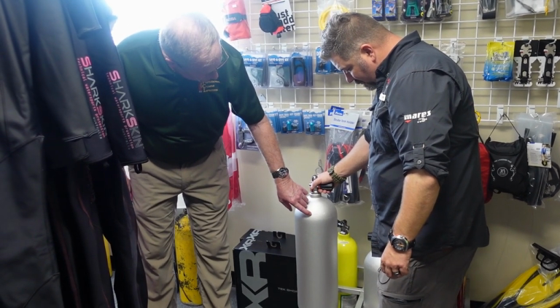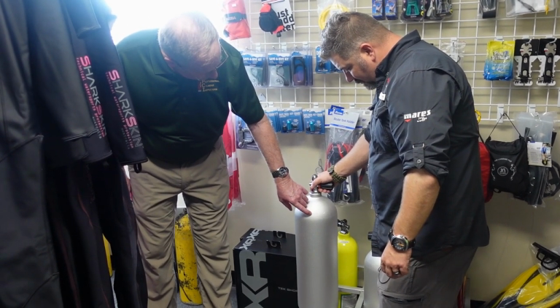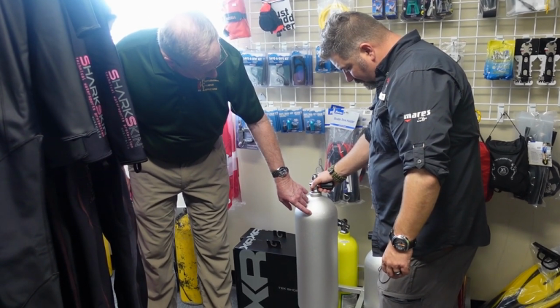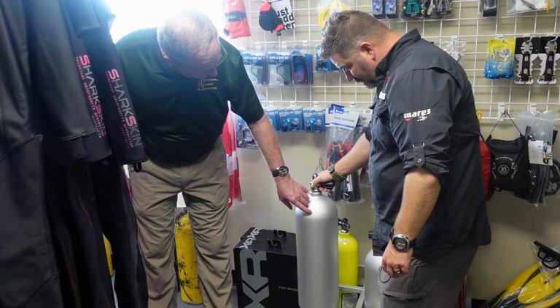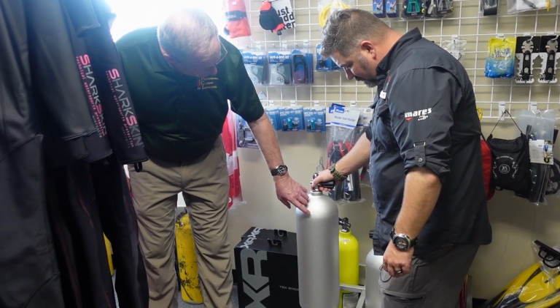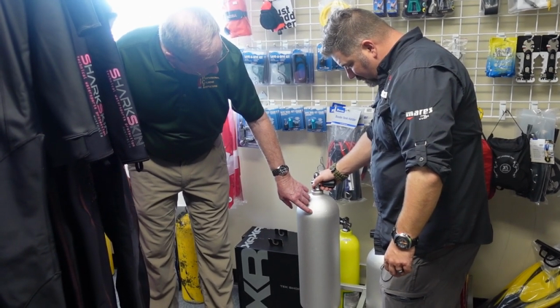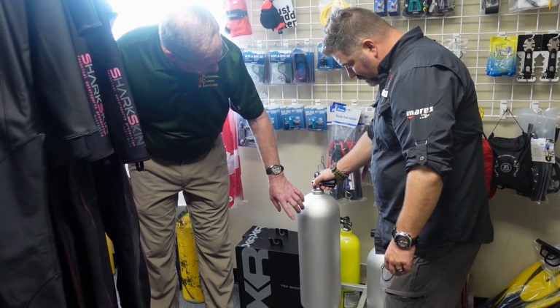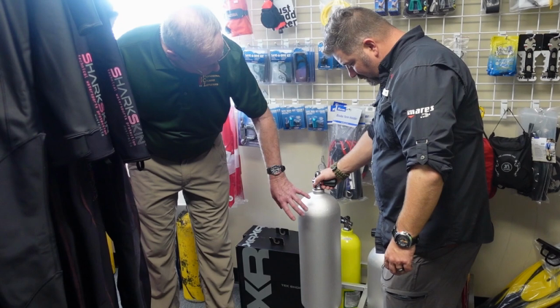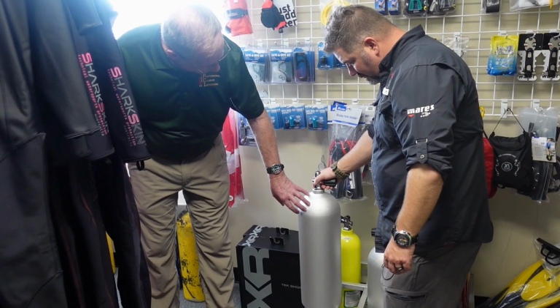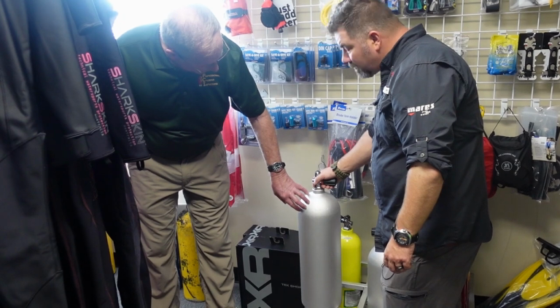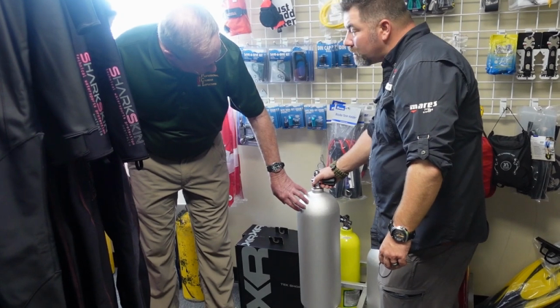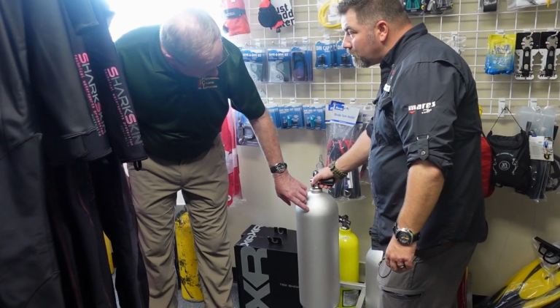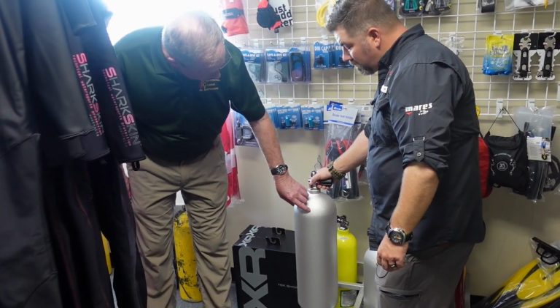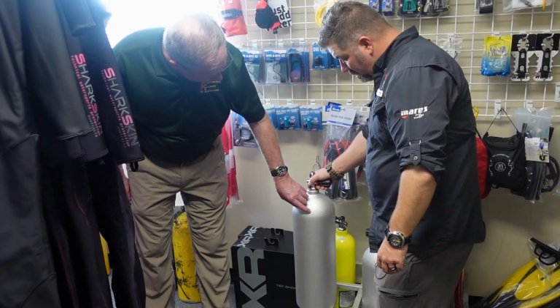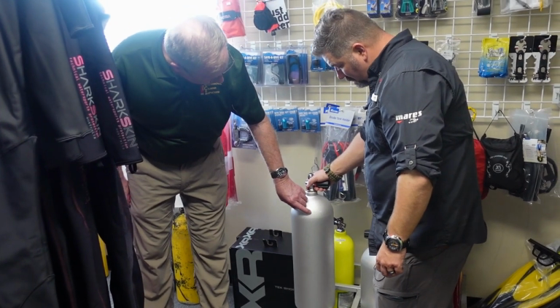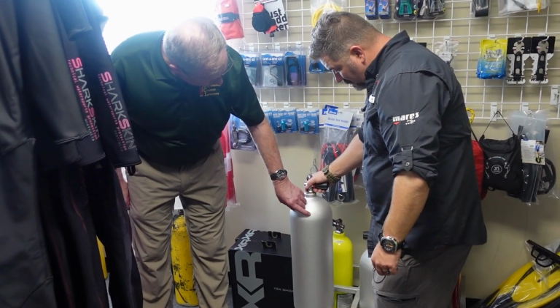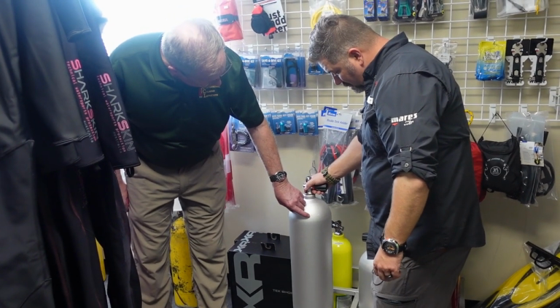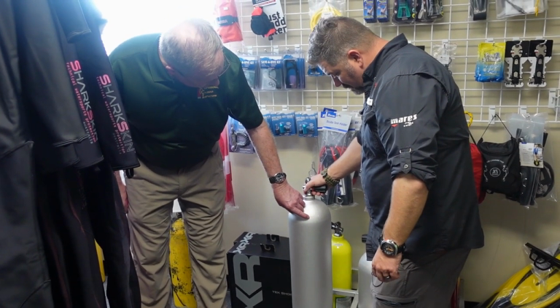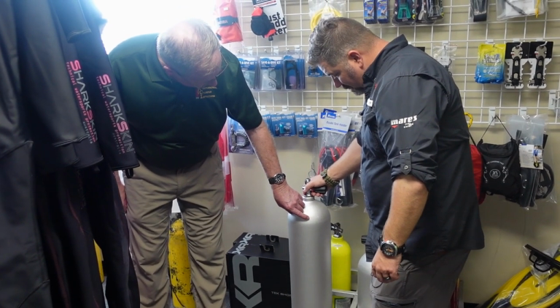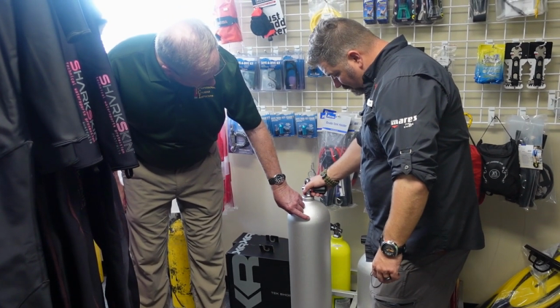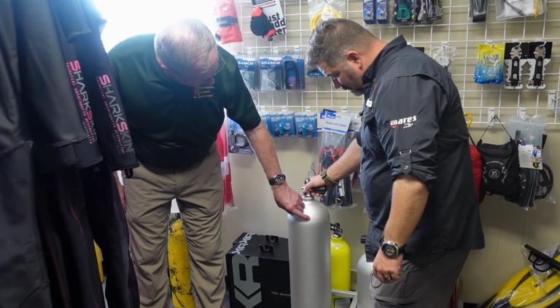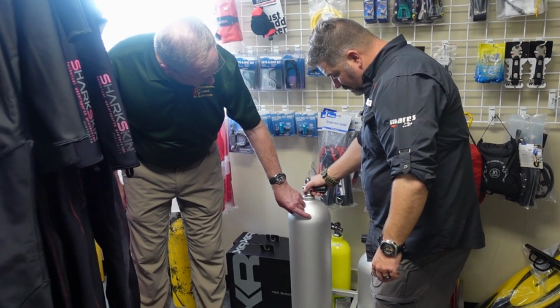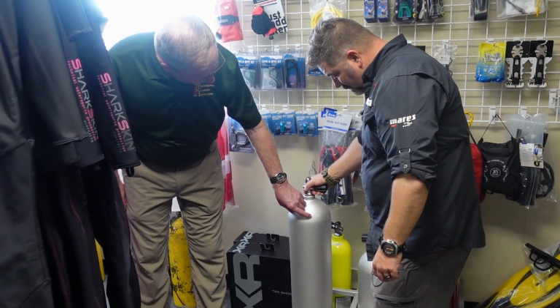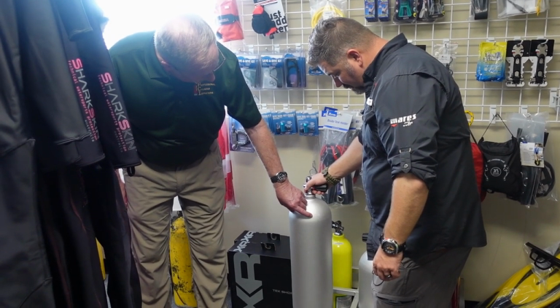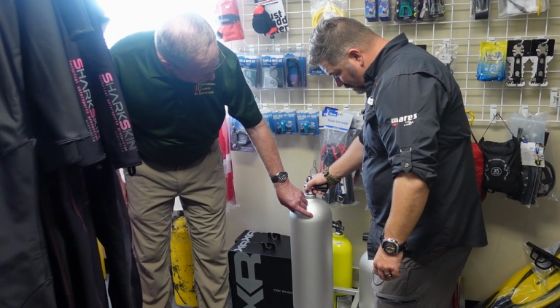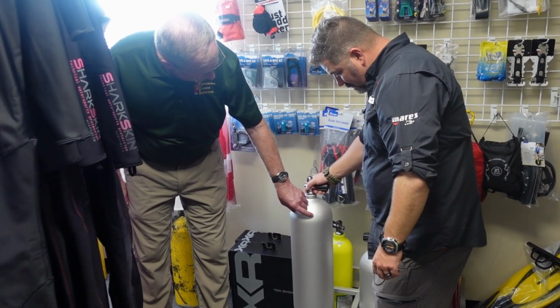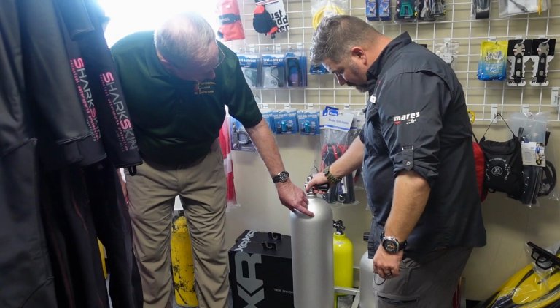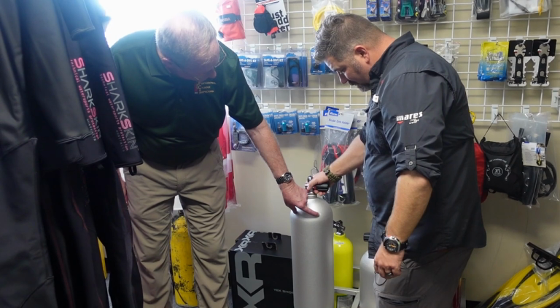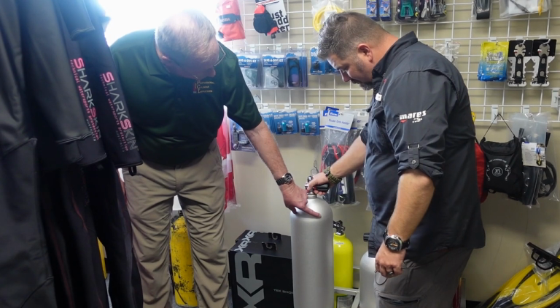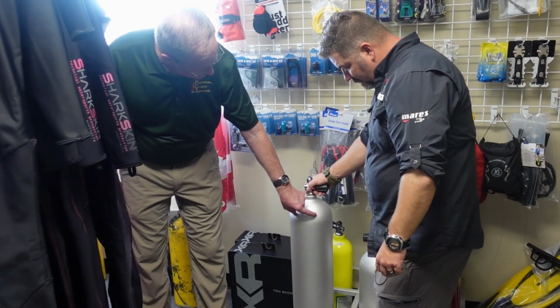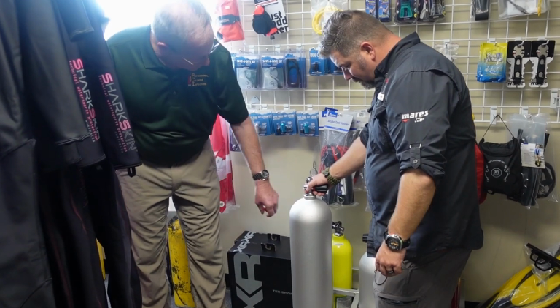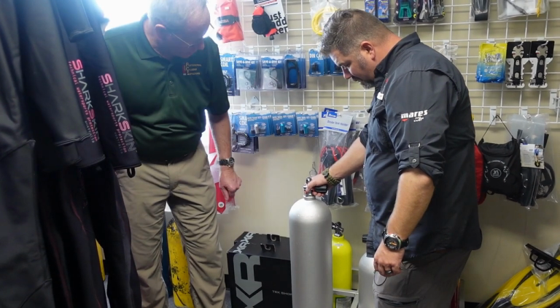Transport Canada is now not going to be put on cylinders any longer. Their specification 3ALM is metricated at 207 bar.